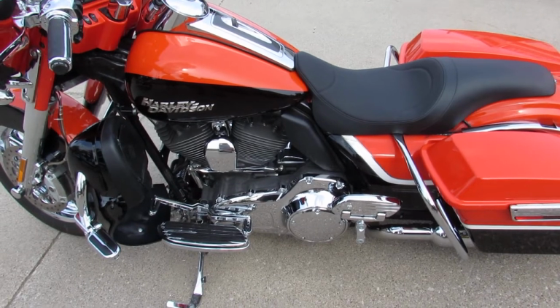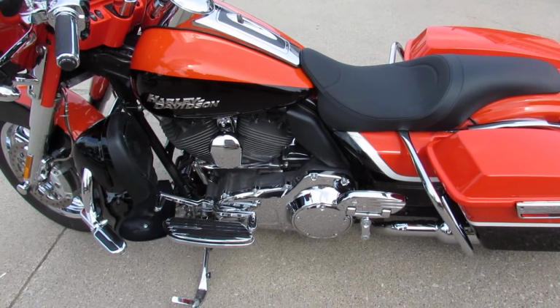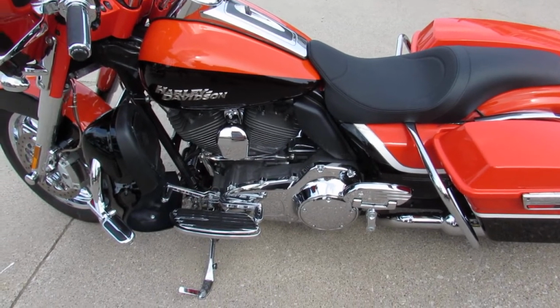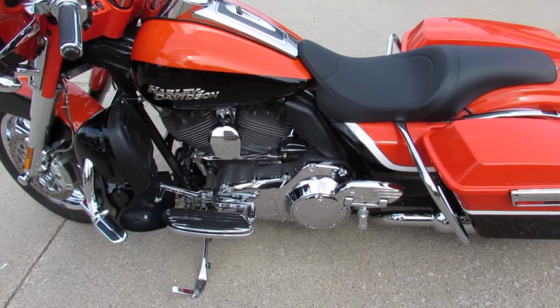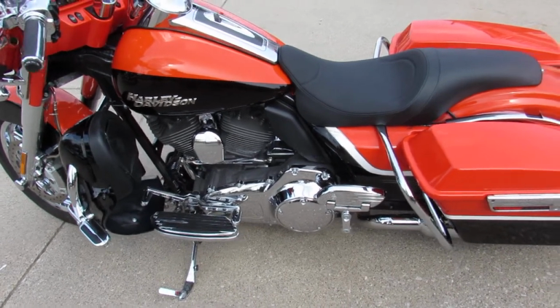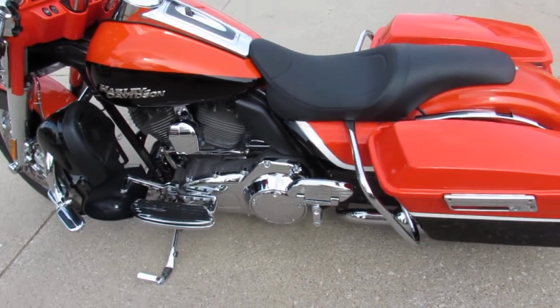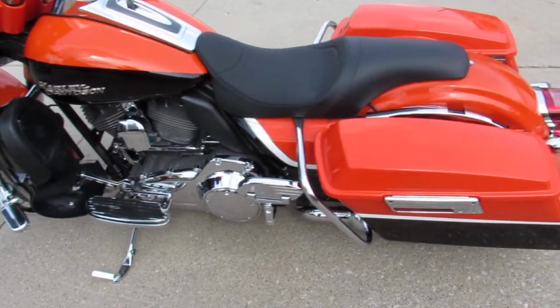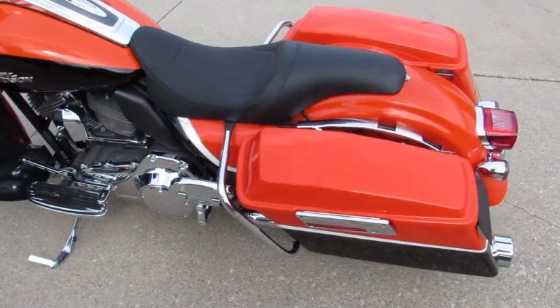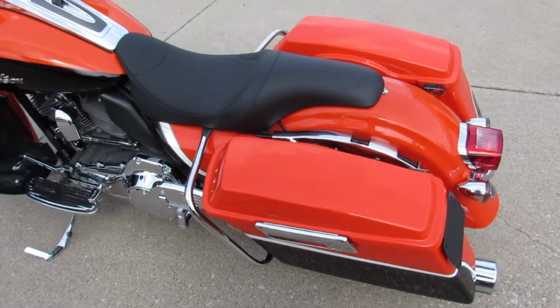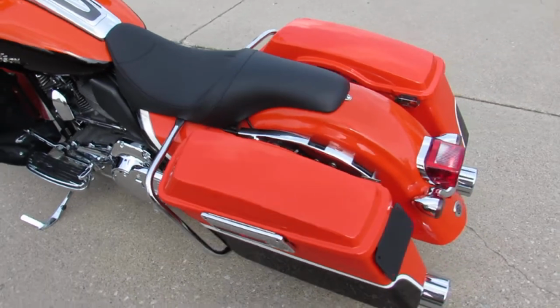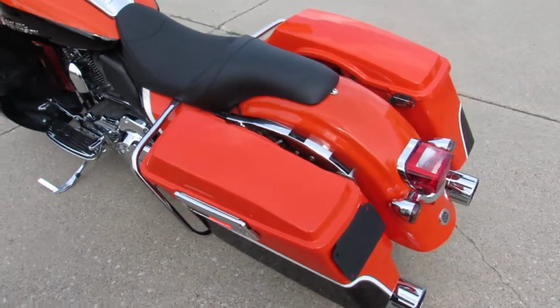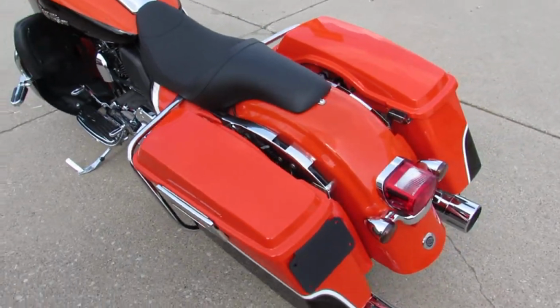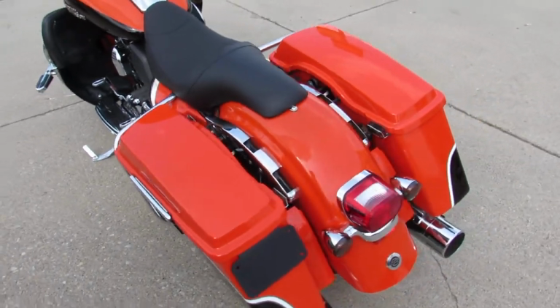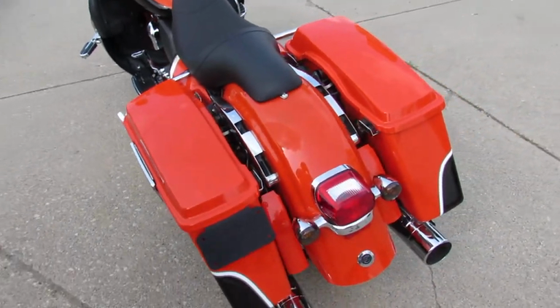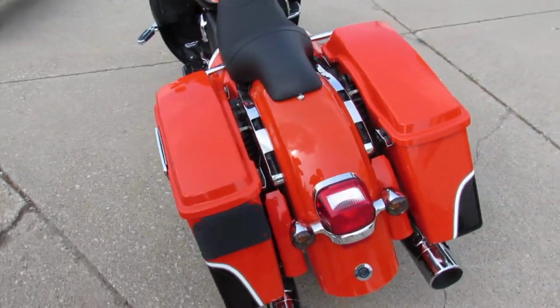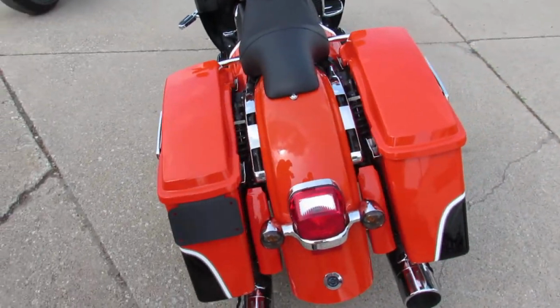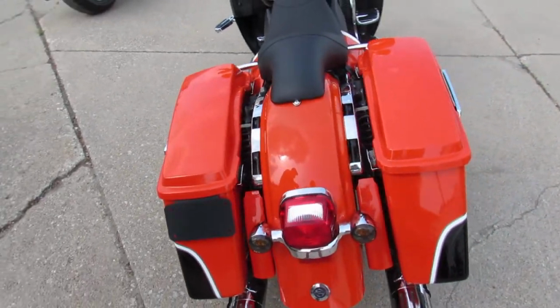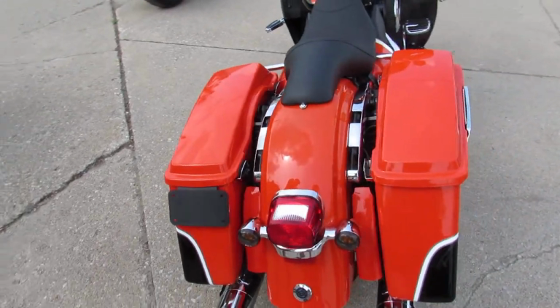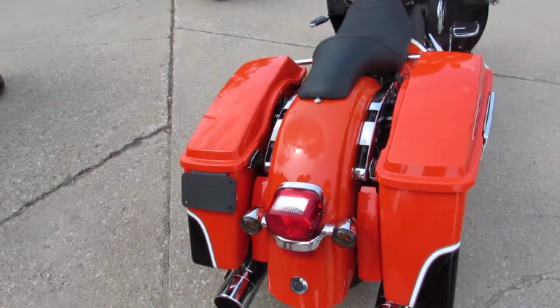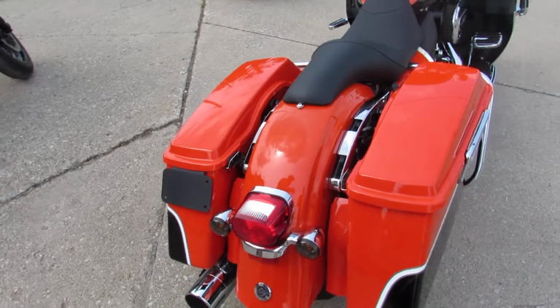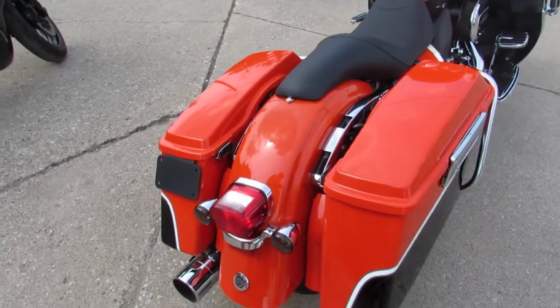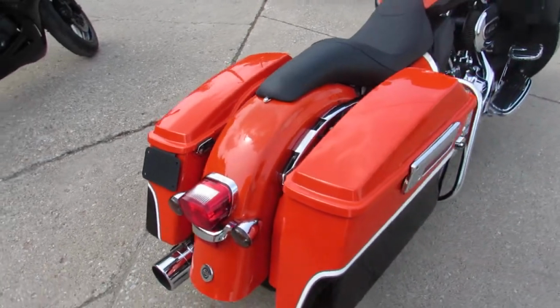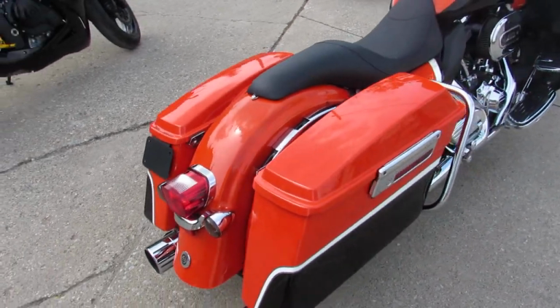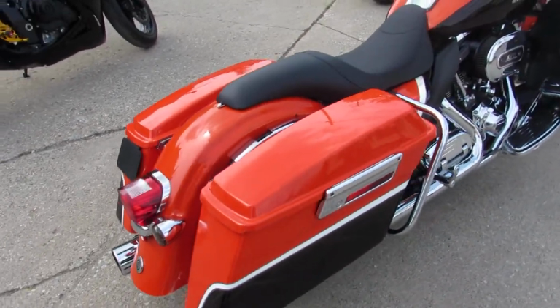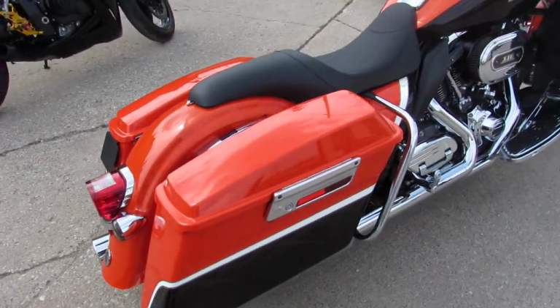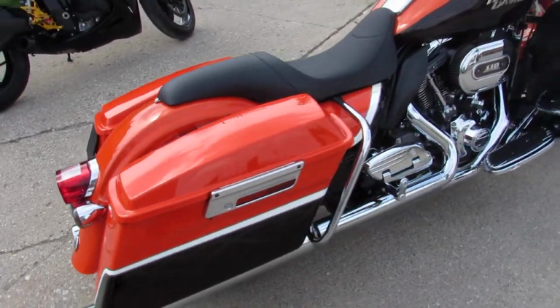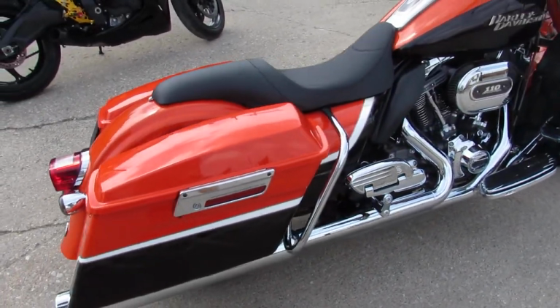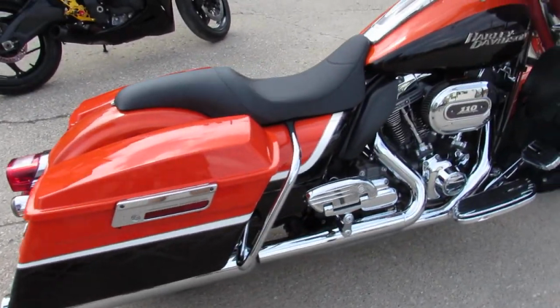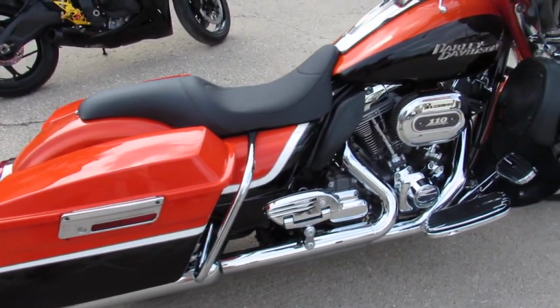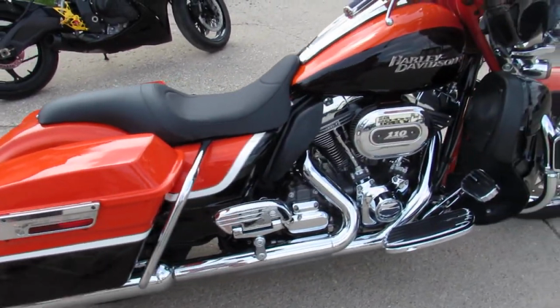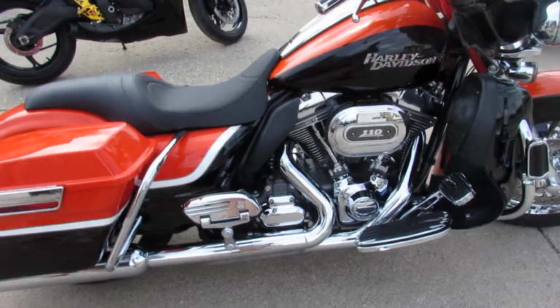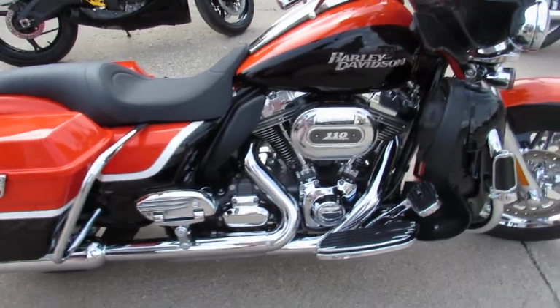Hey guys, ApprovalPowersports.com here doing some videos on some bikes that we just got into the showroom. Check this one out — 2012 CVO edition, with that 110 cubic inch CVO motor. Sharp bike, only has 26,979 miles.